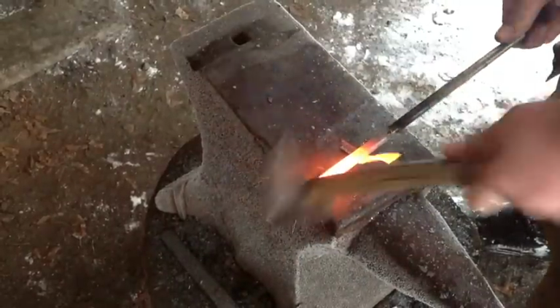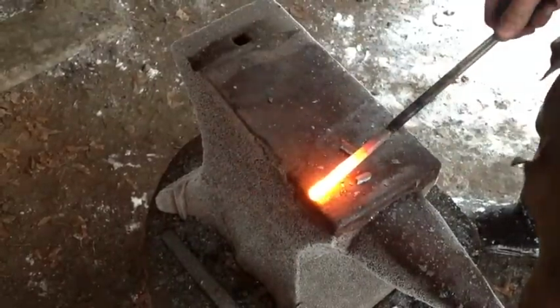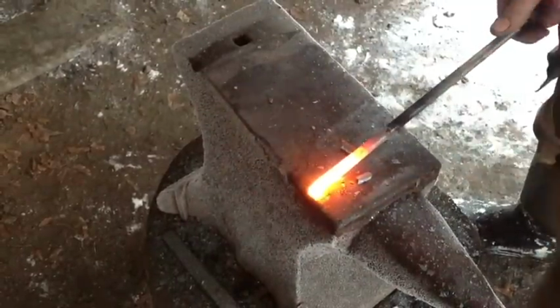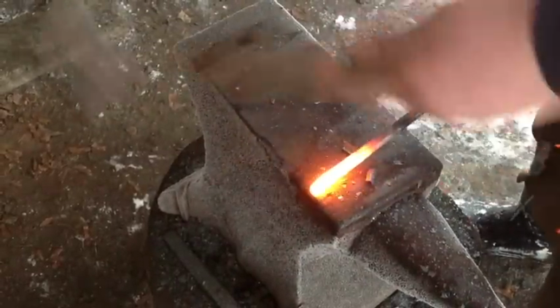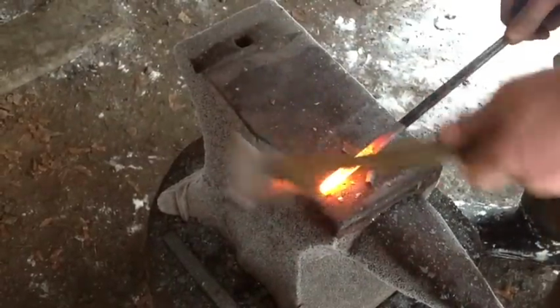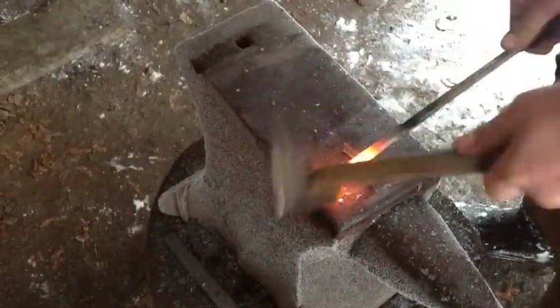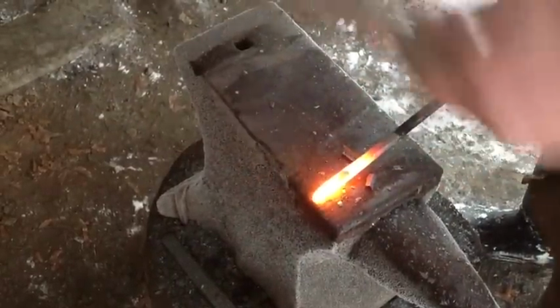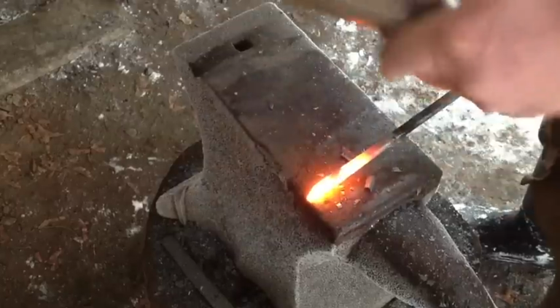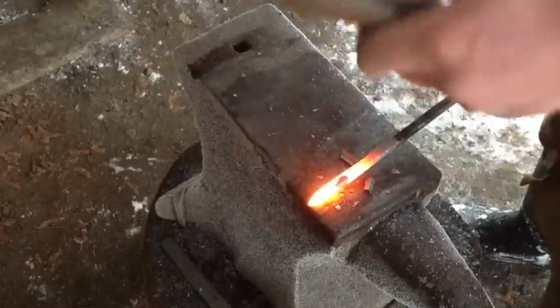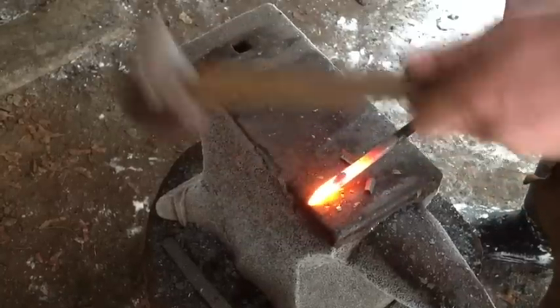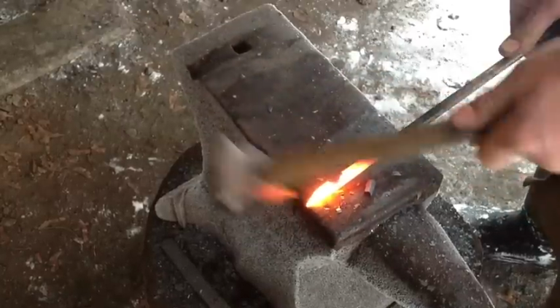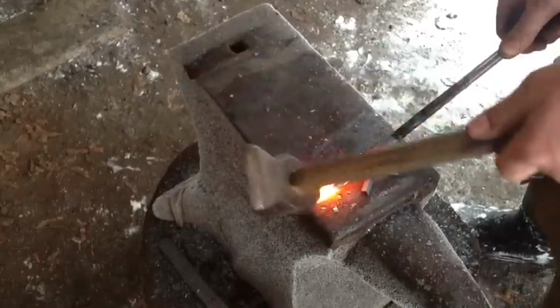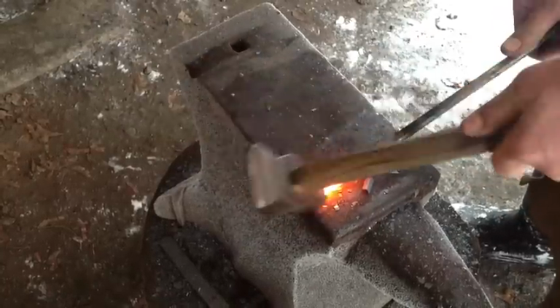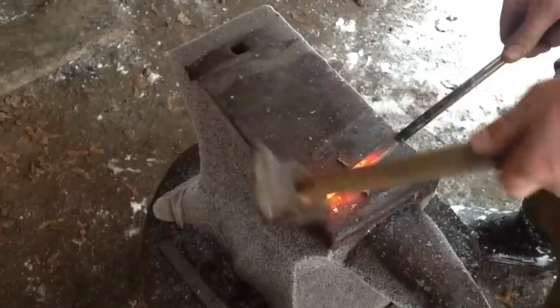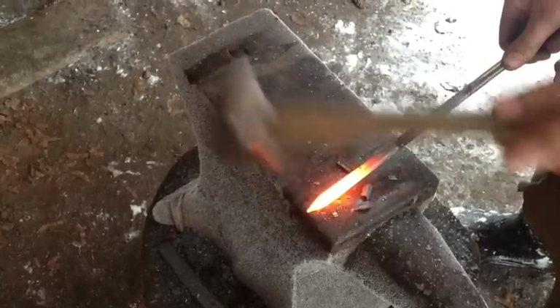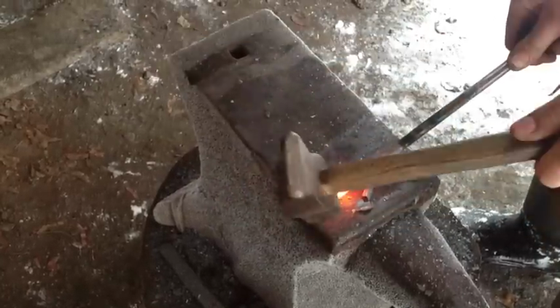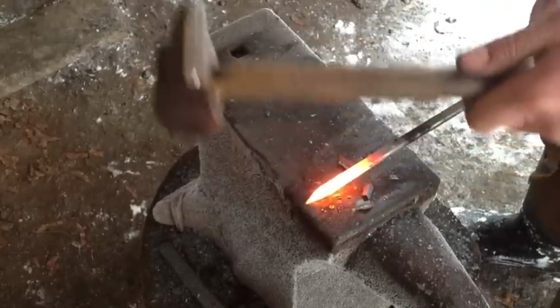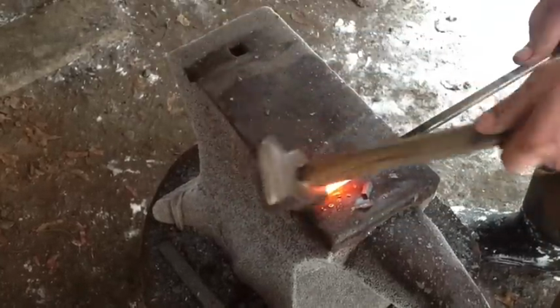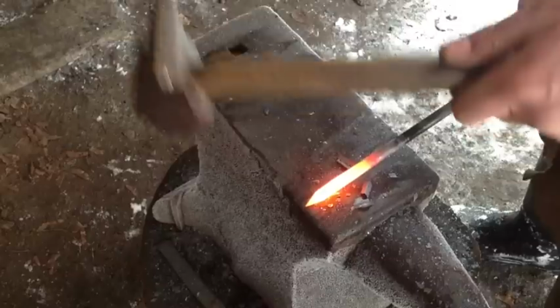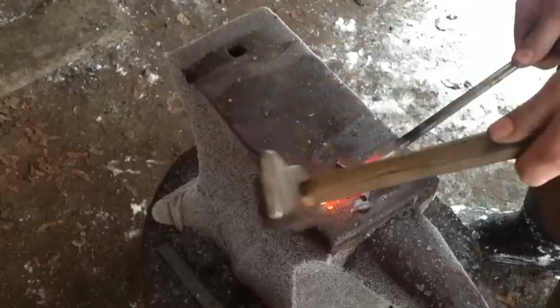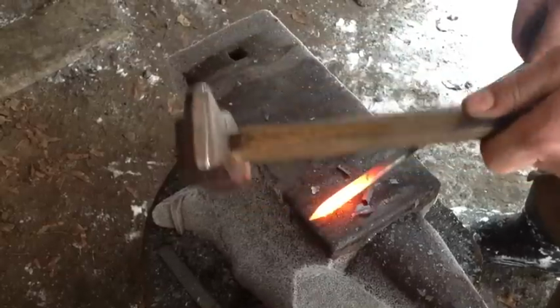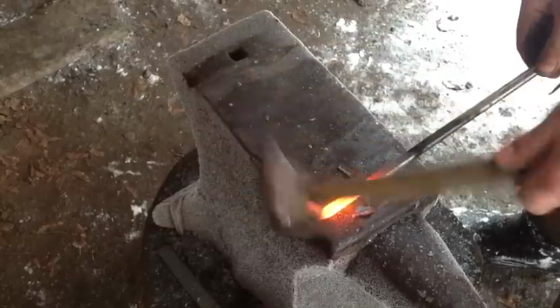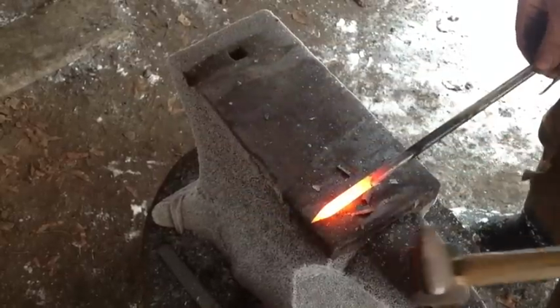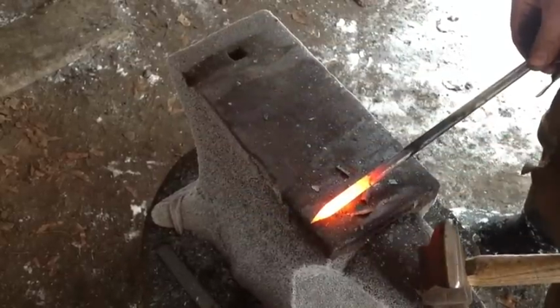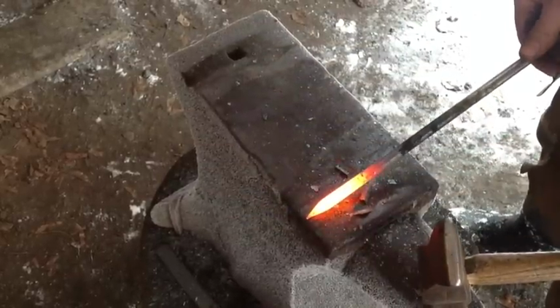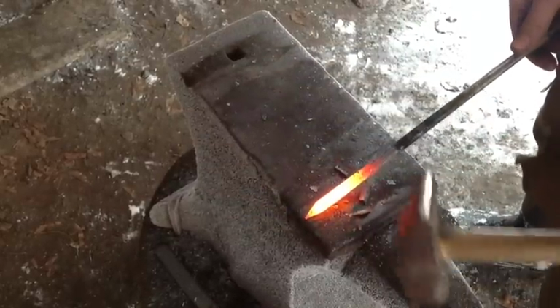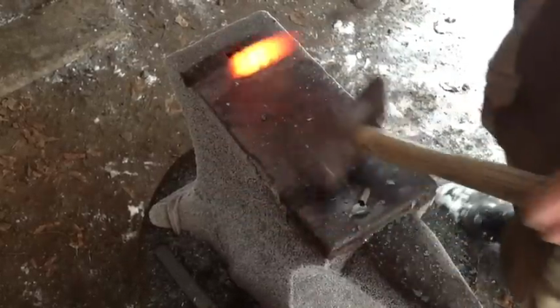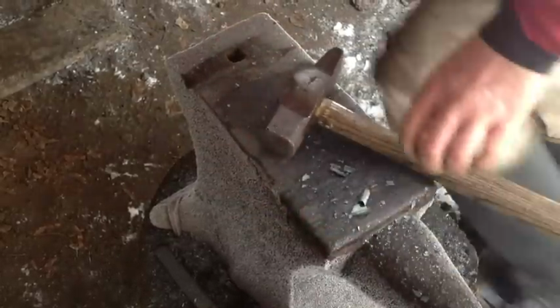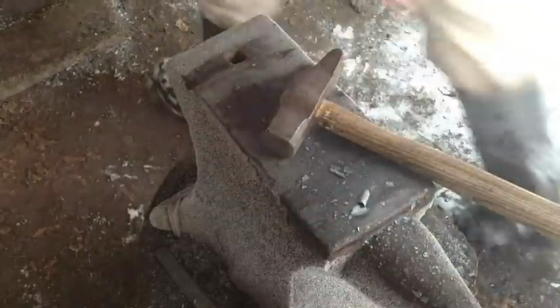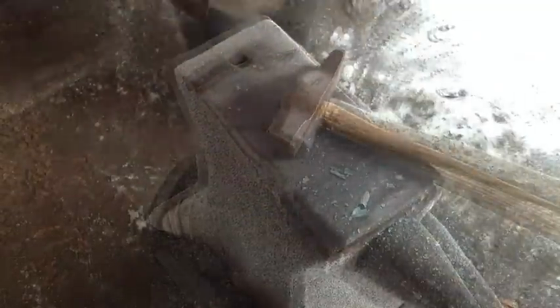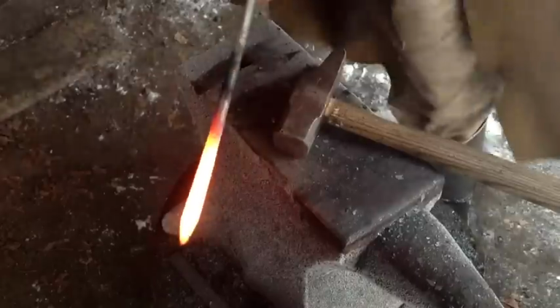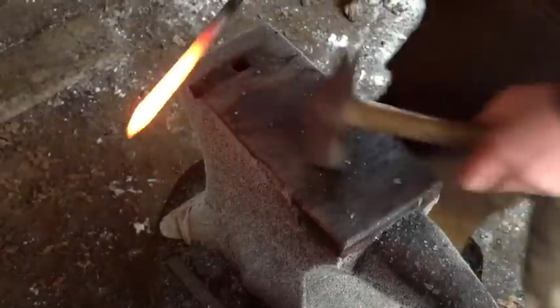Here I'm forging the point to start the knife. You'll notice I'm rotating 90 degrees. Beginners may find it easier to rotate 180 degrees — you might get a better point that way.